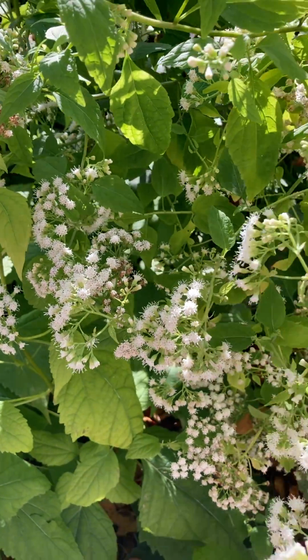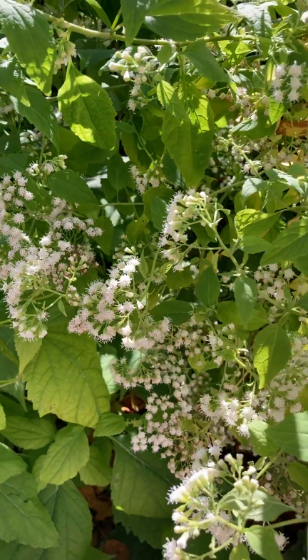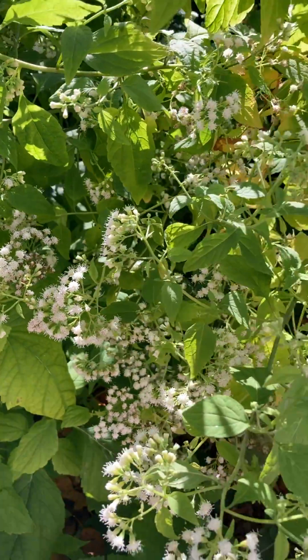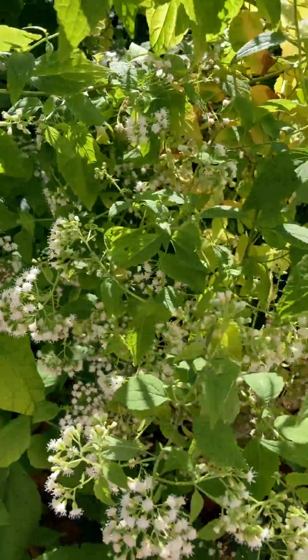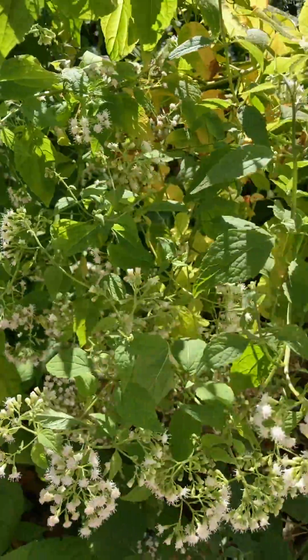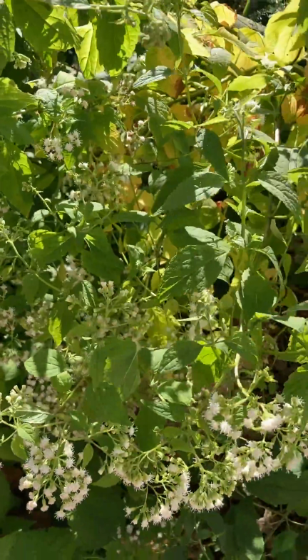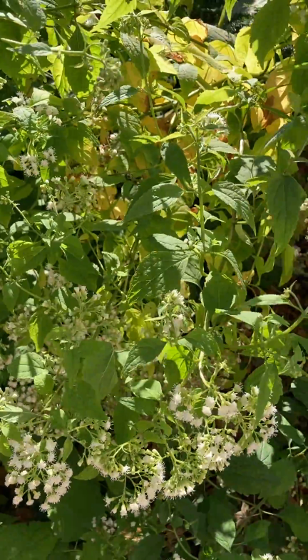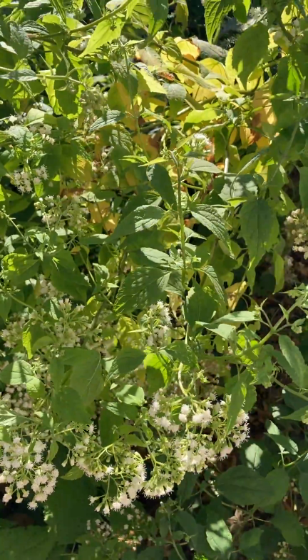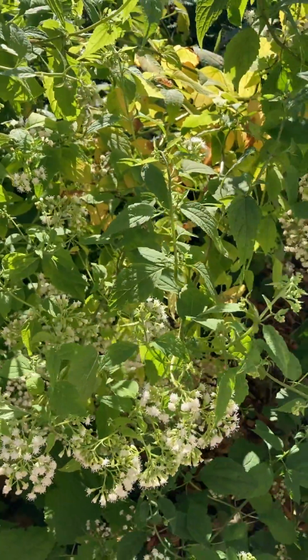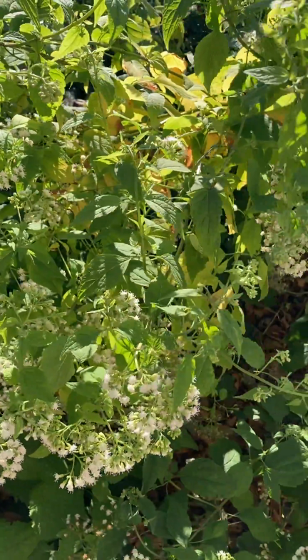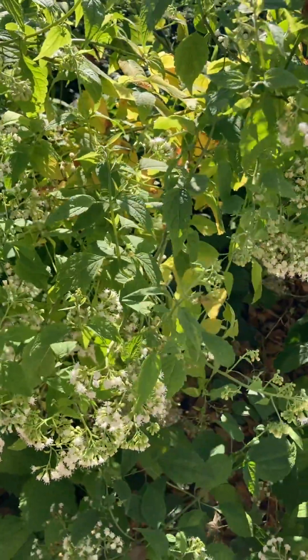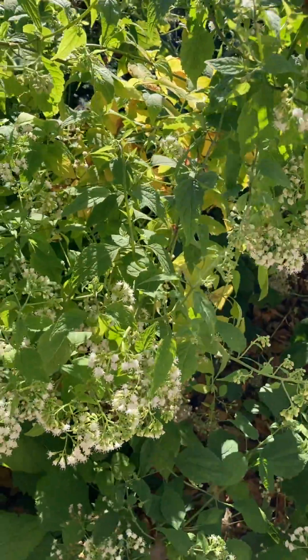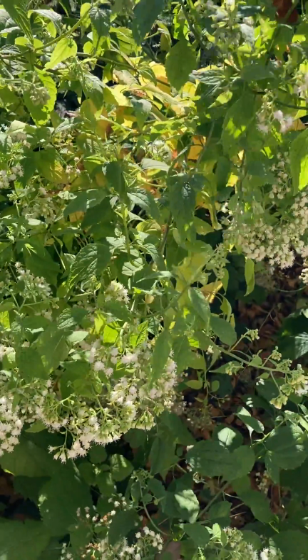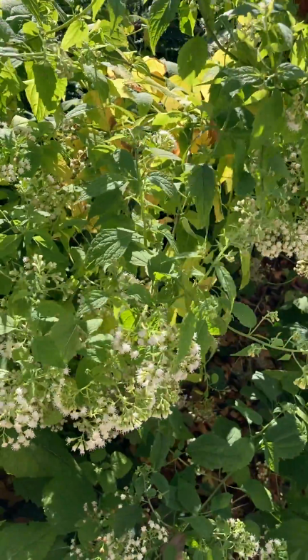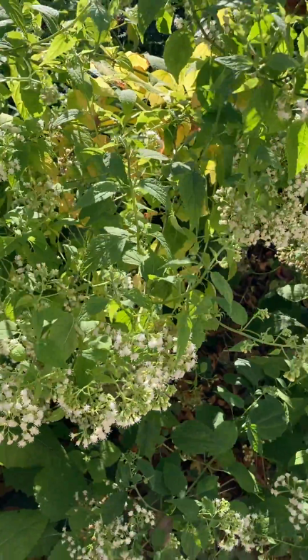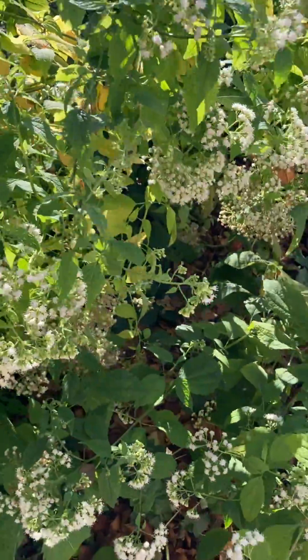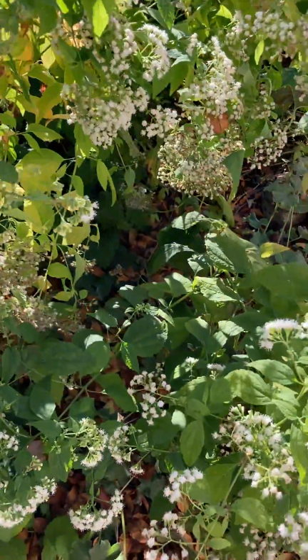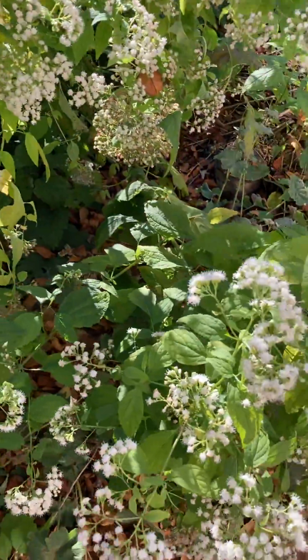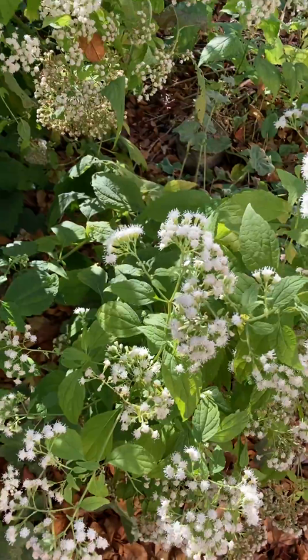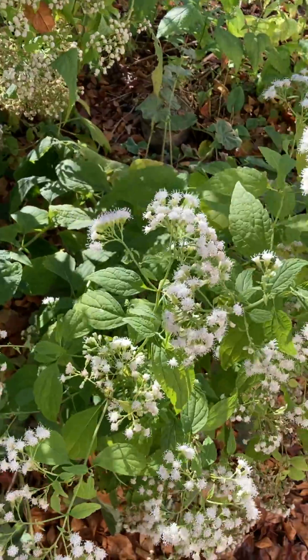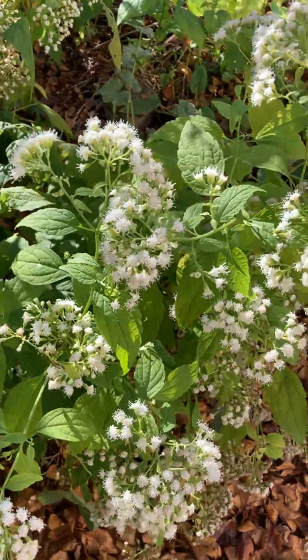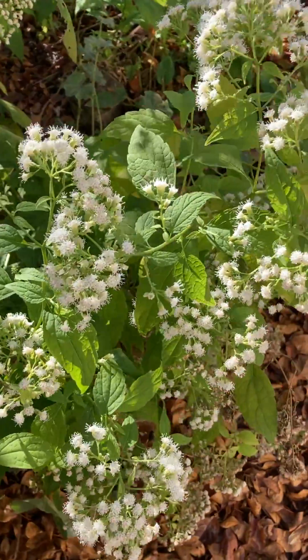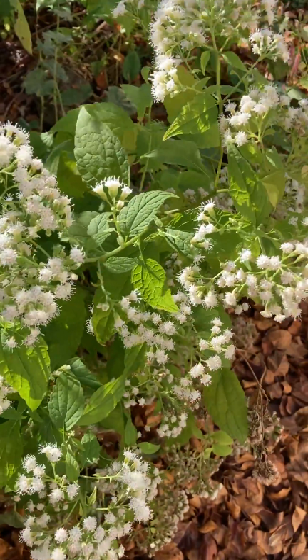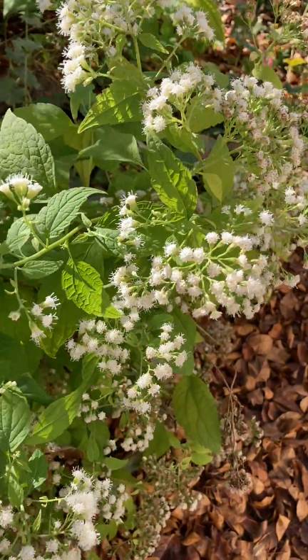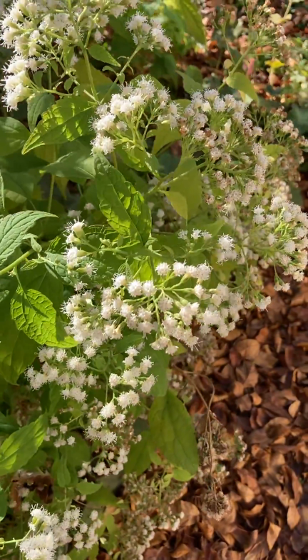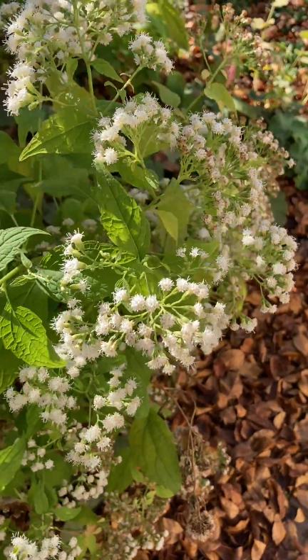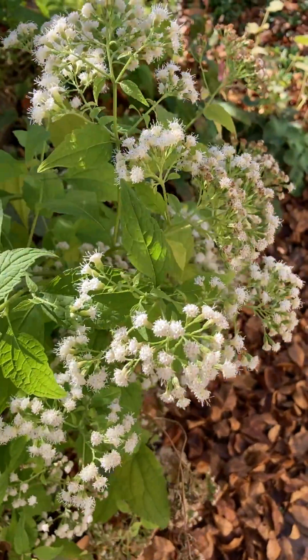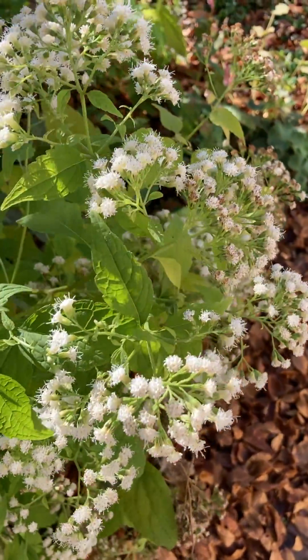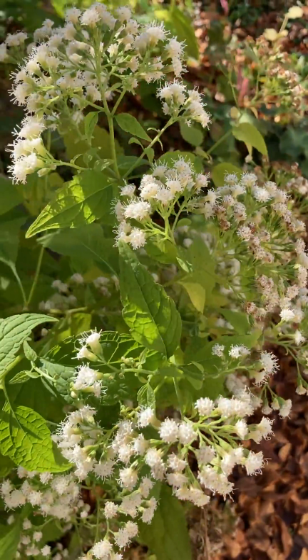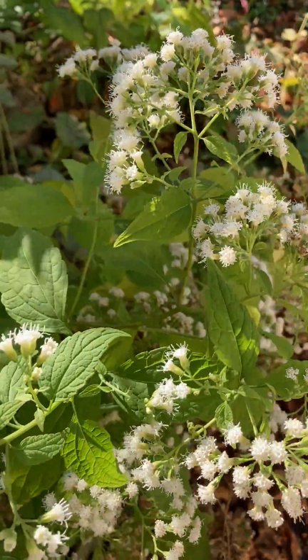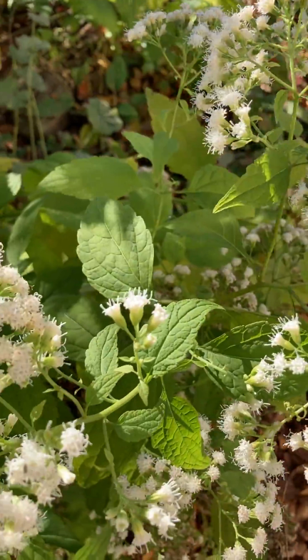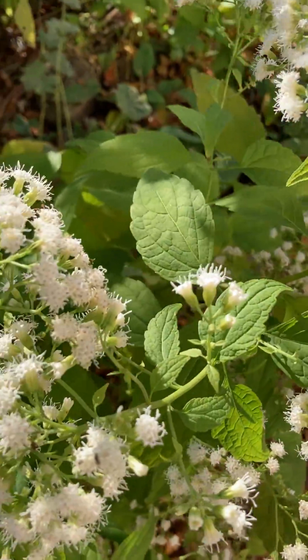It's late blooming. Today is November 2nd and it's been blooming since like the end of September. It's very popular with later pollinators because it's in the aster family.